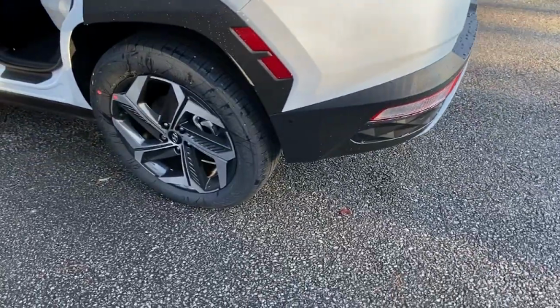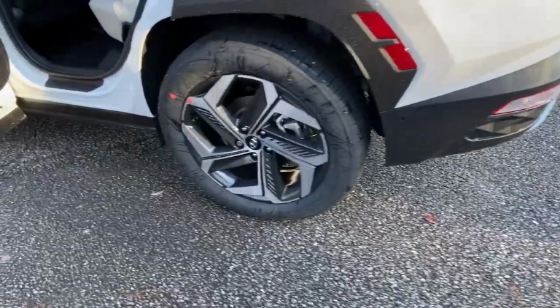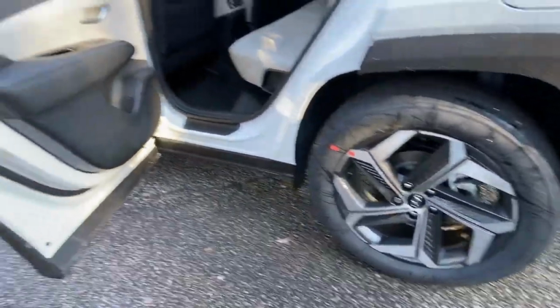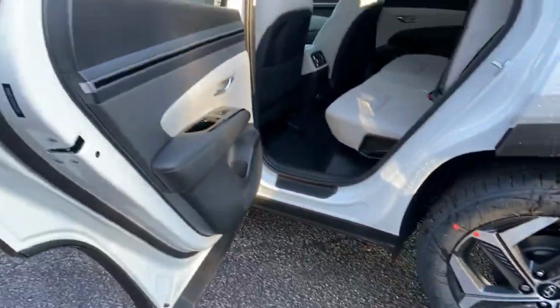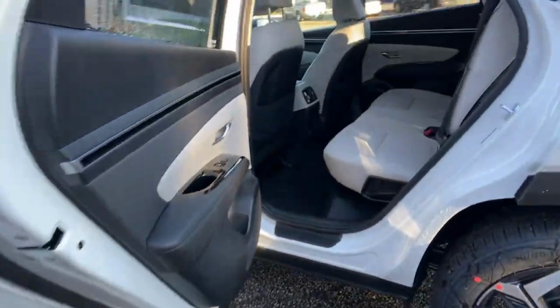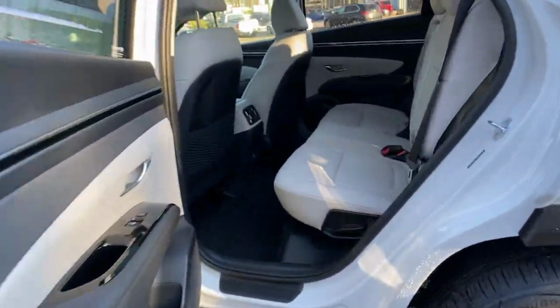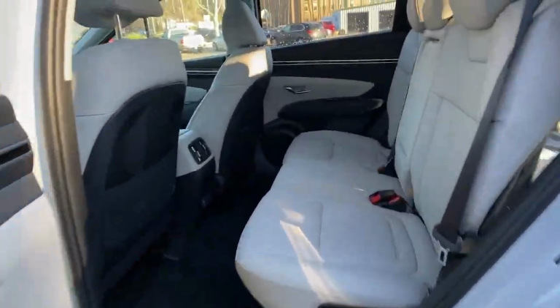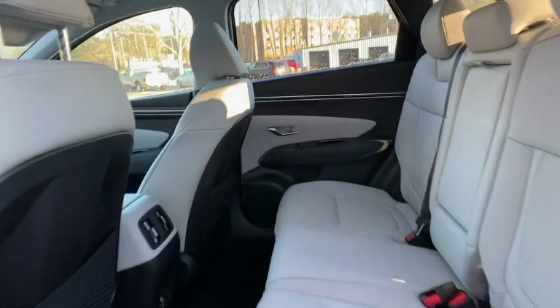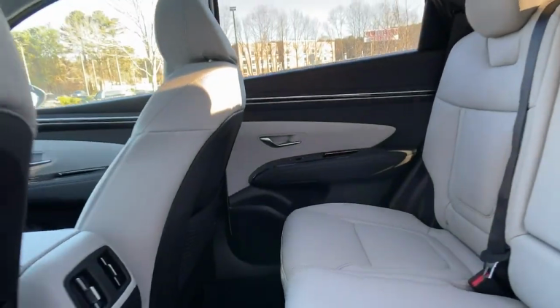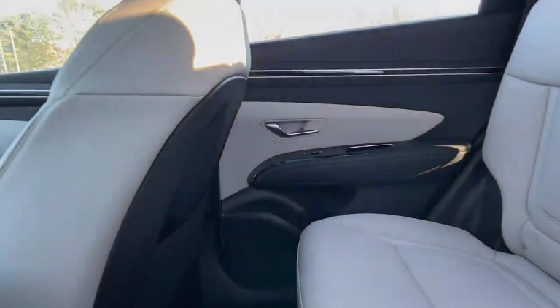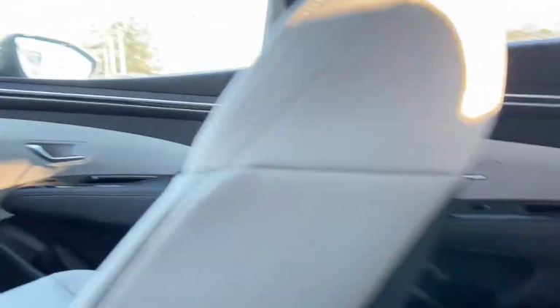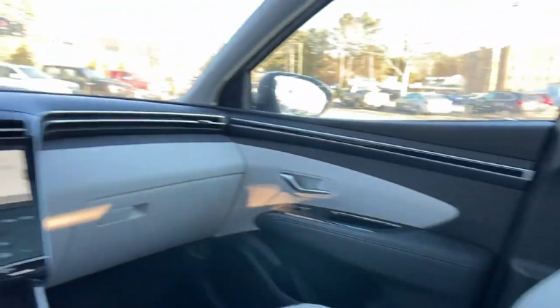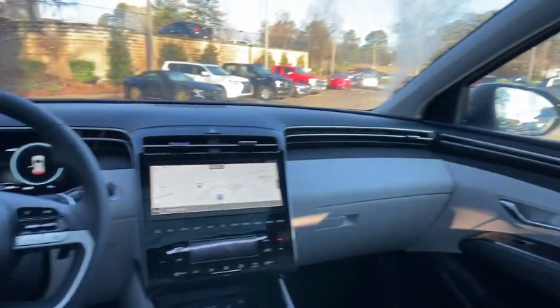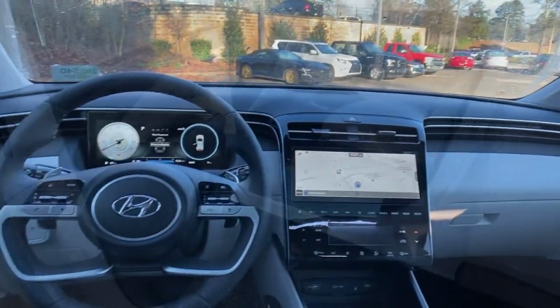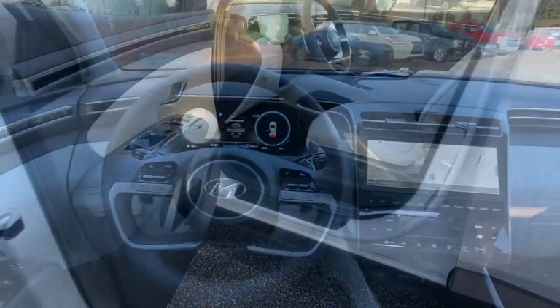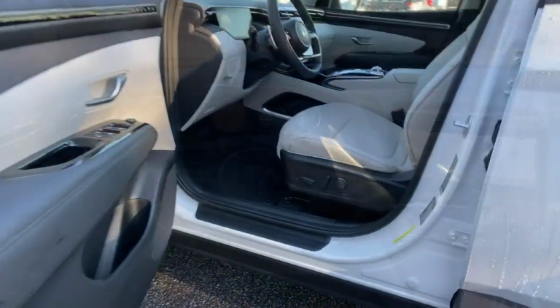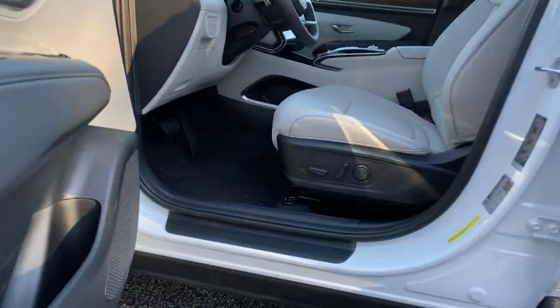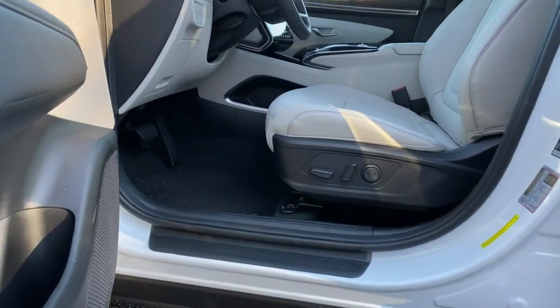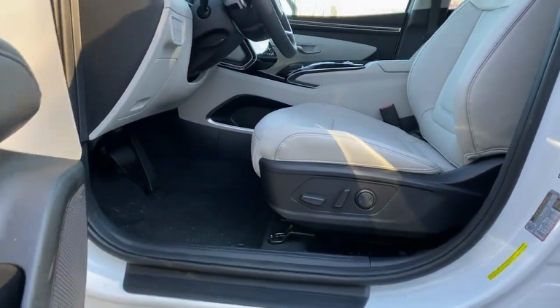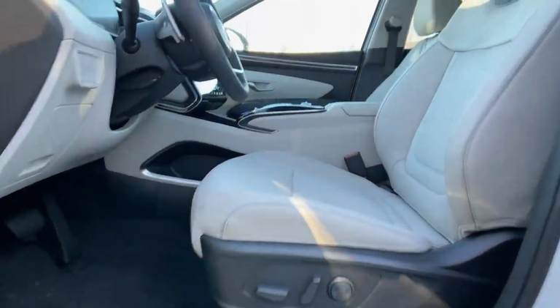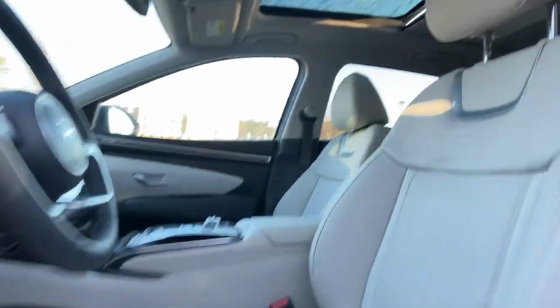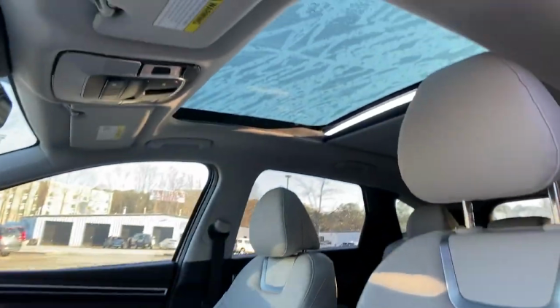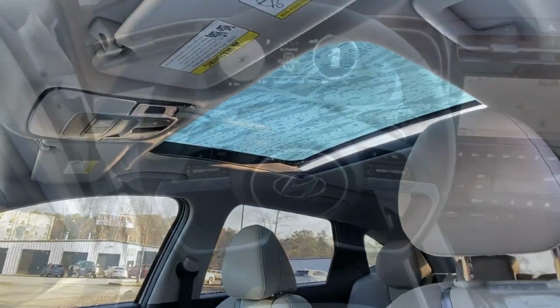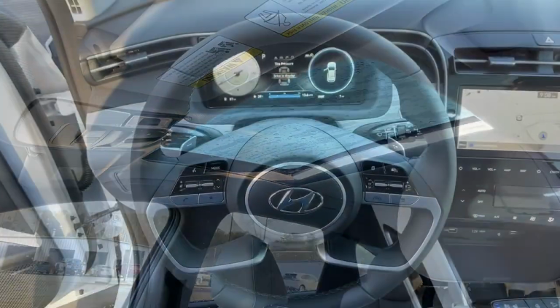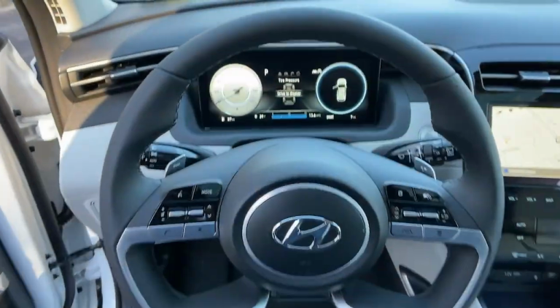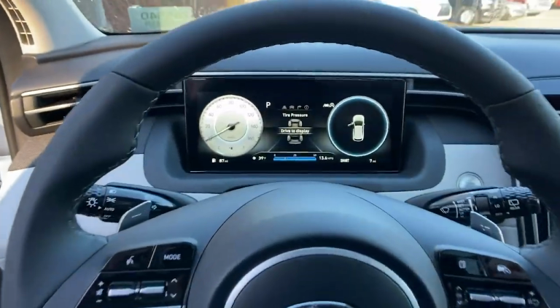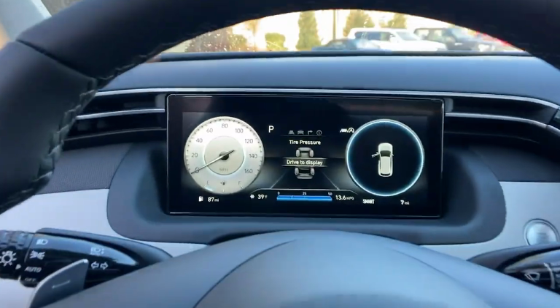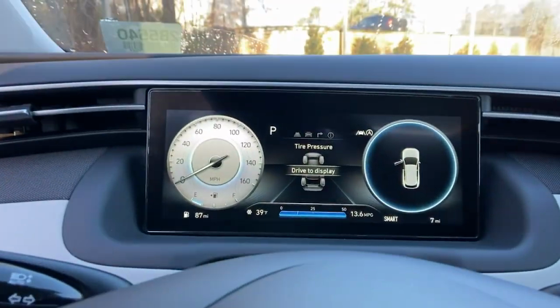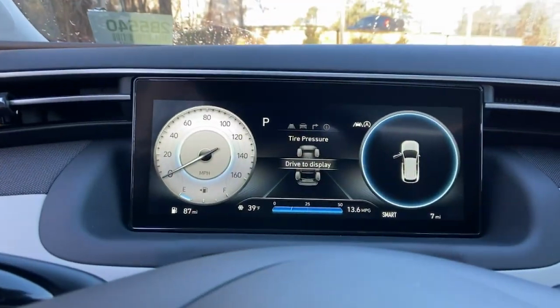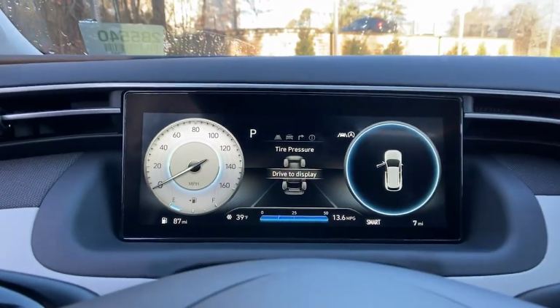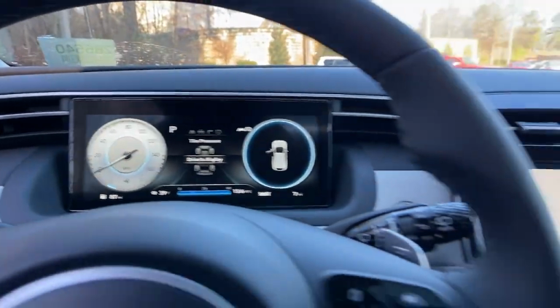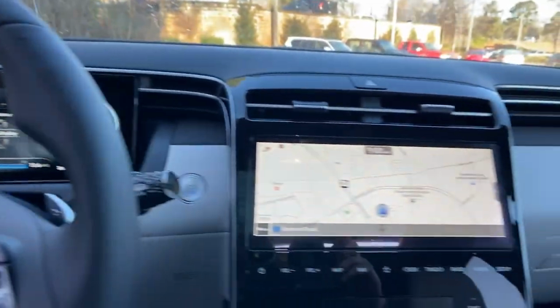Standard high-tech touchscreen infotainment, standard driver assistance features, and an upscale feel make this stylish compact crossover stand out from the crowd. These are just some of the great options this vehicle comes with.